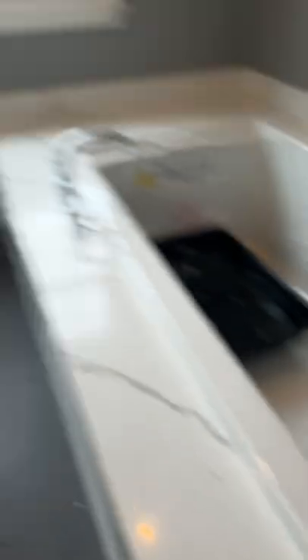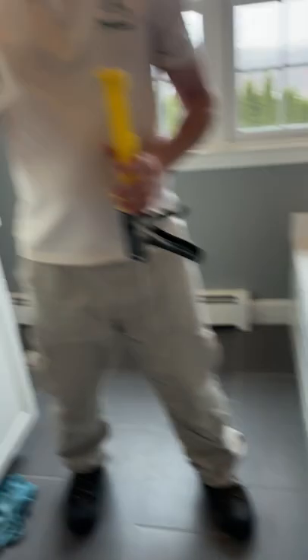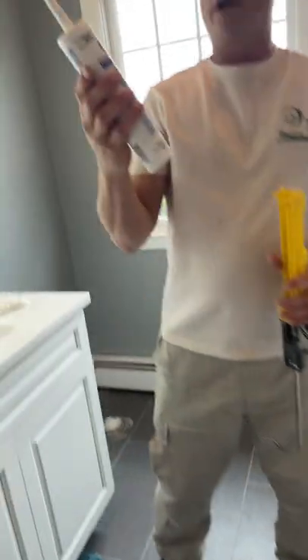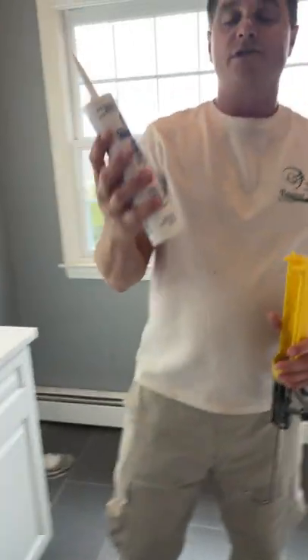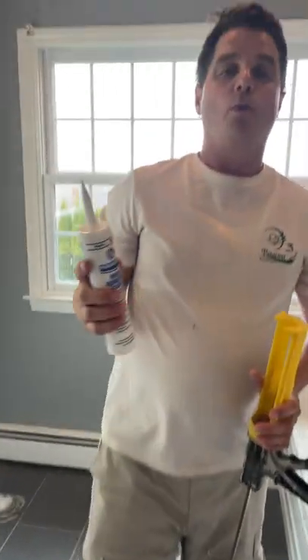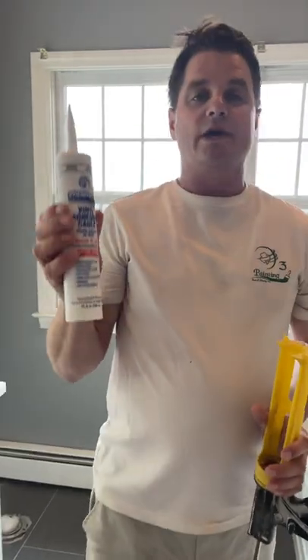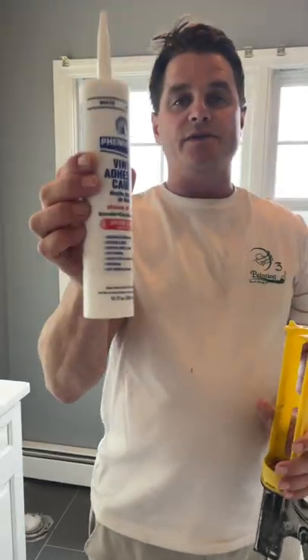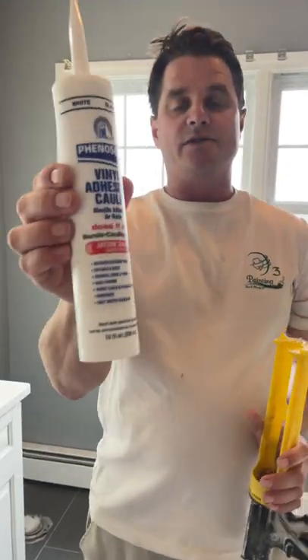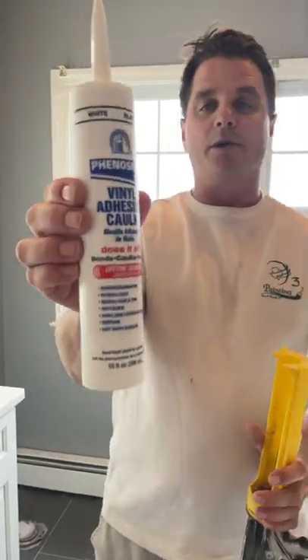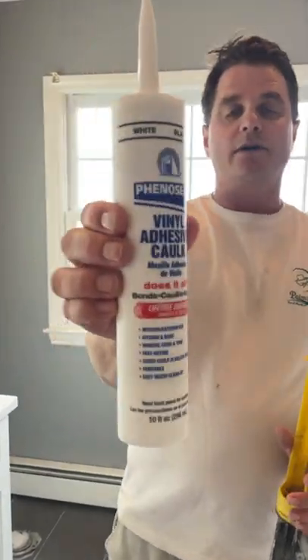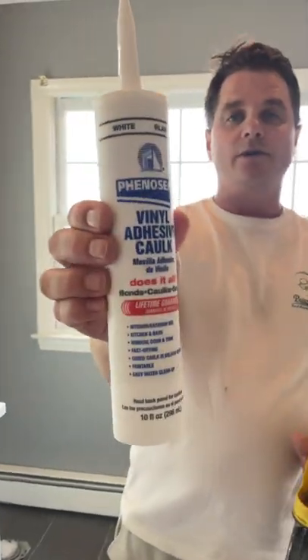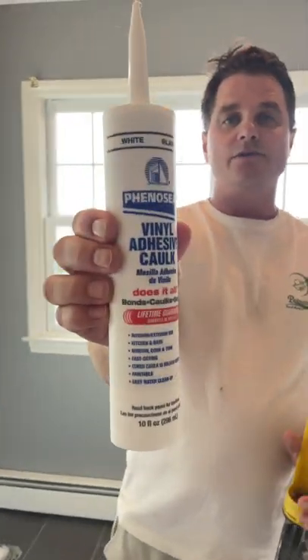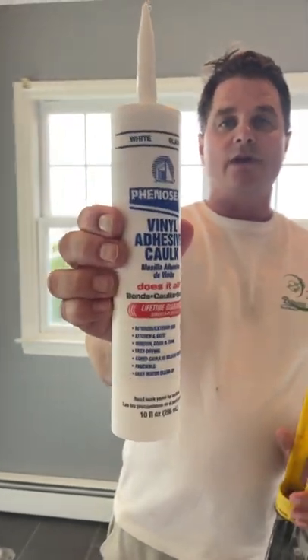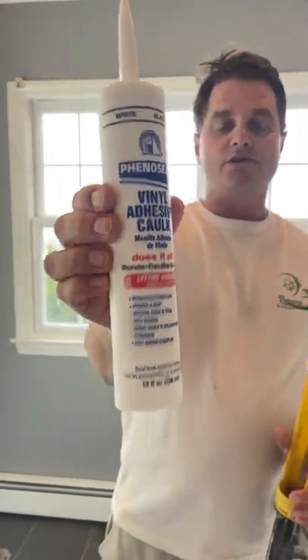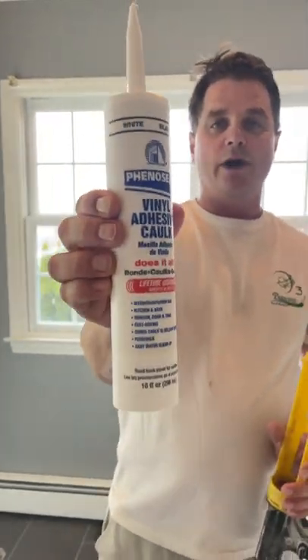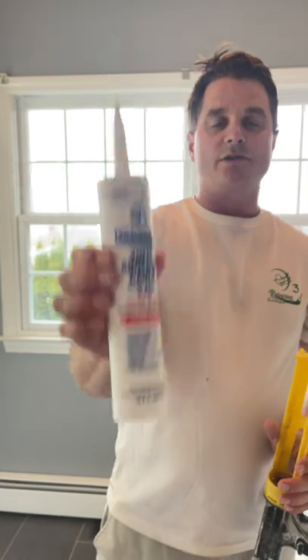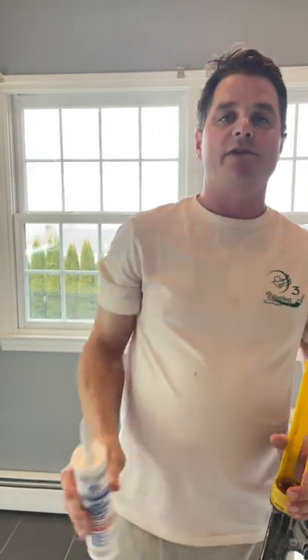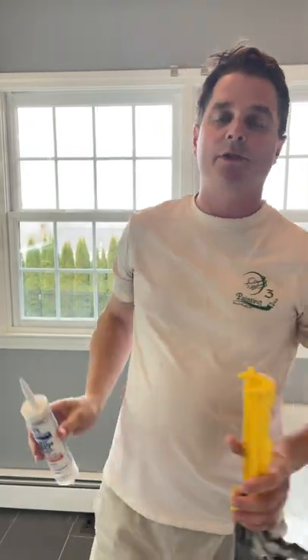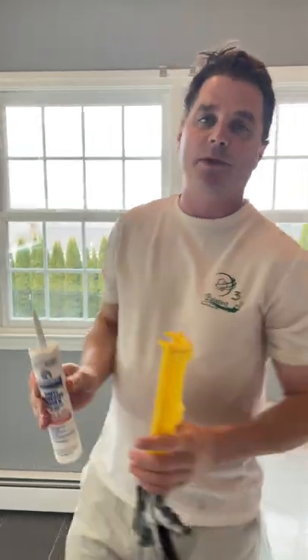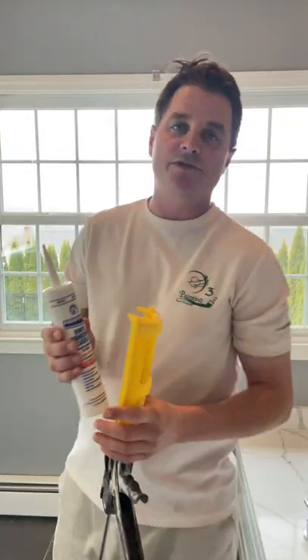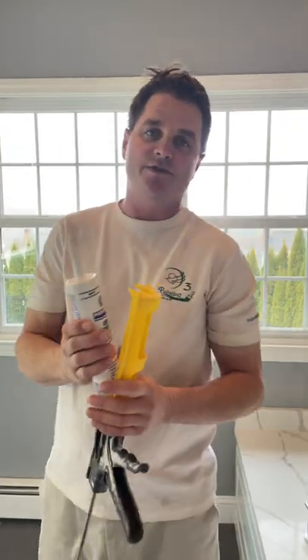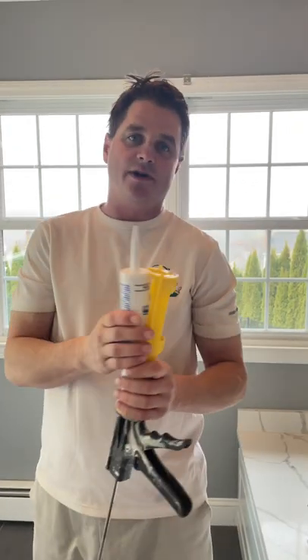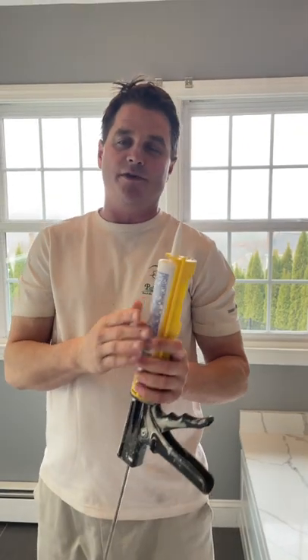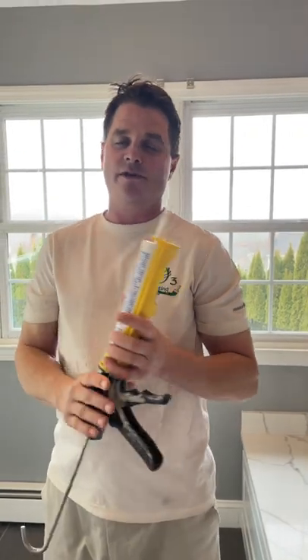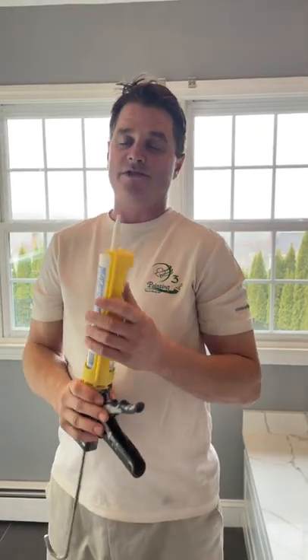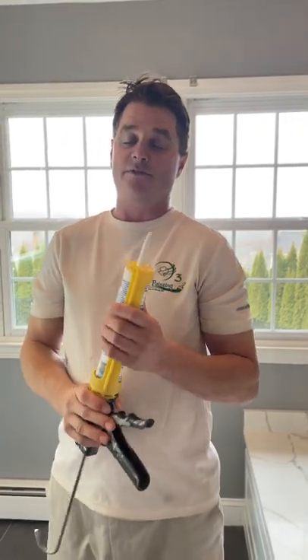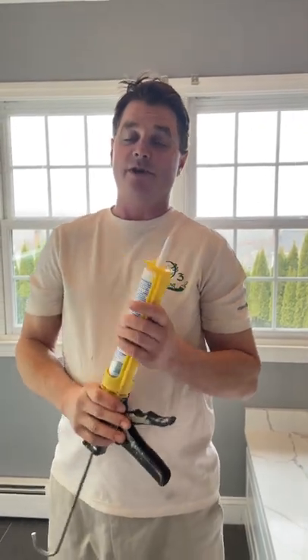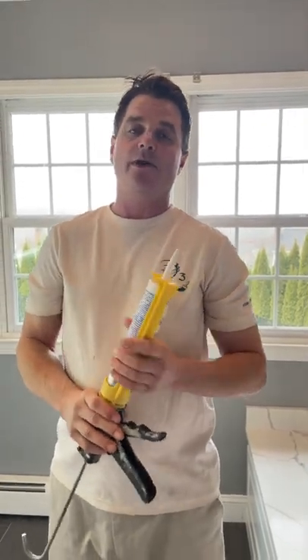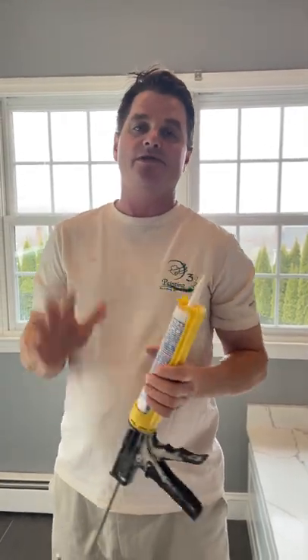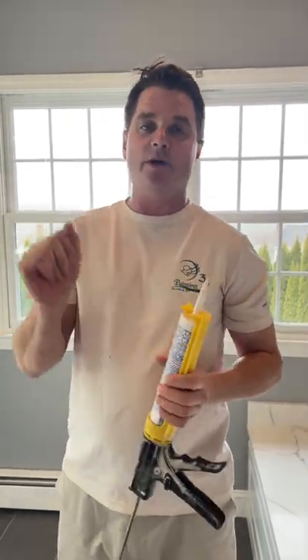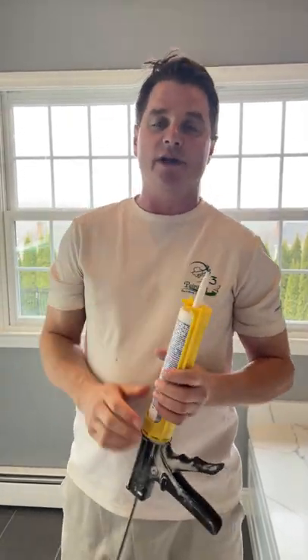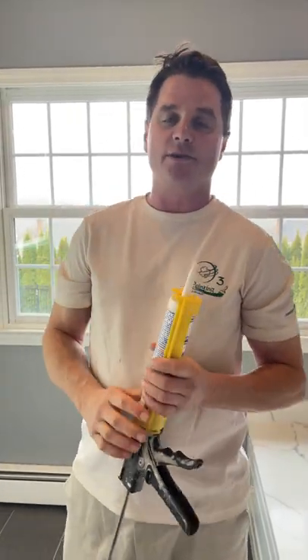Once again, this is the type of caulk I used and it's white. Thank you very much for watching this video and I'll see you on the next one.